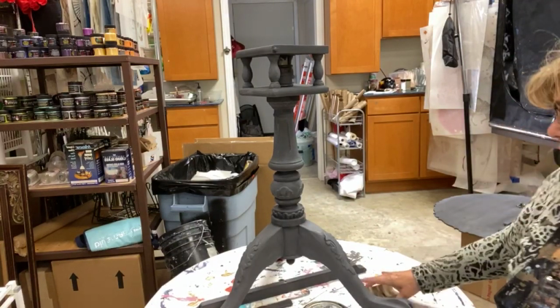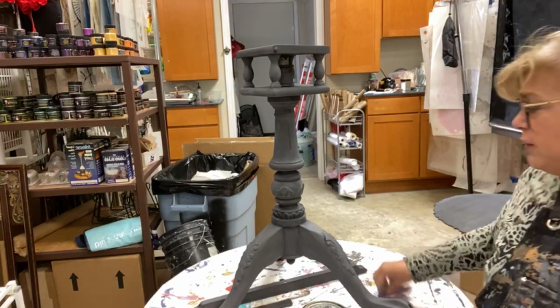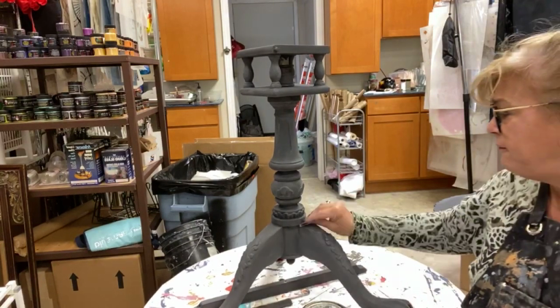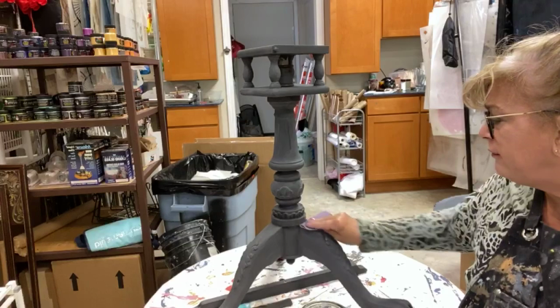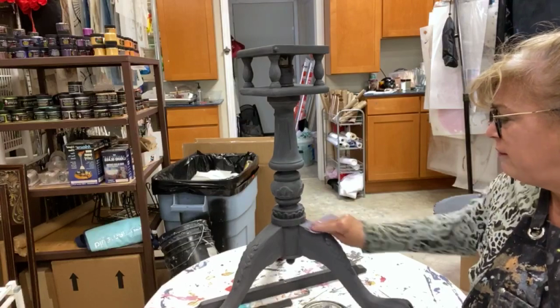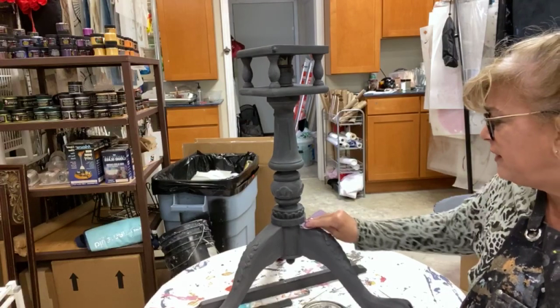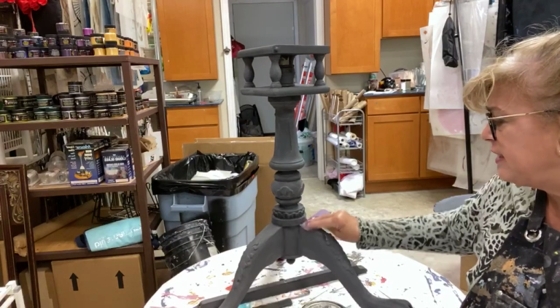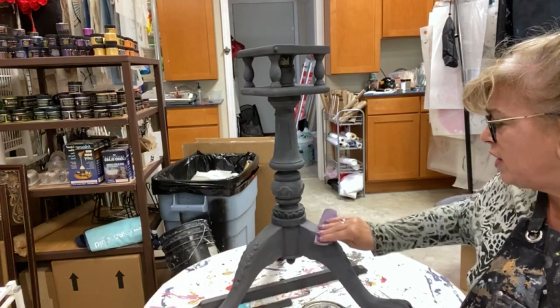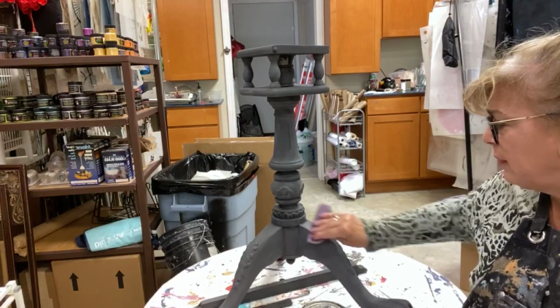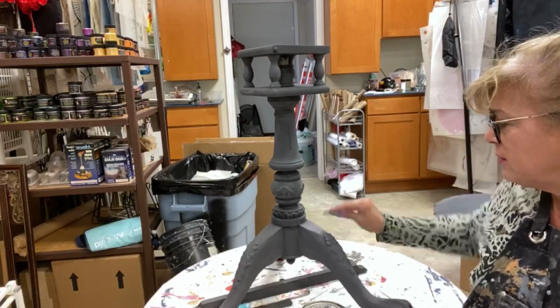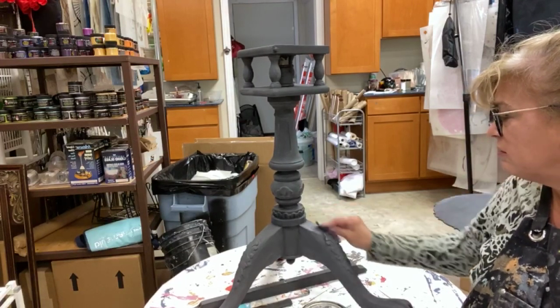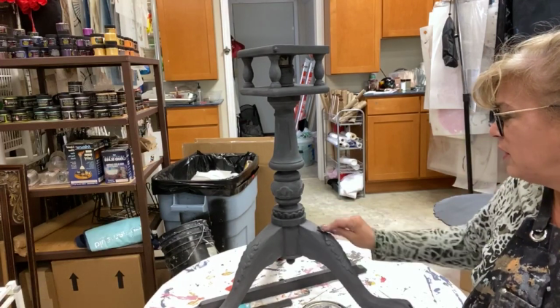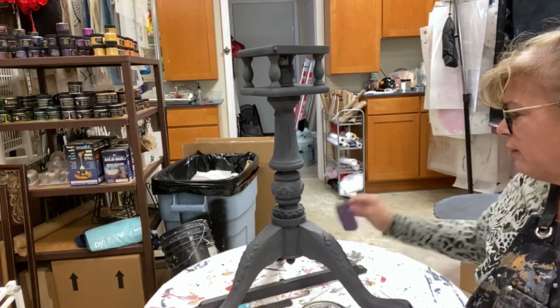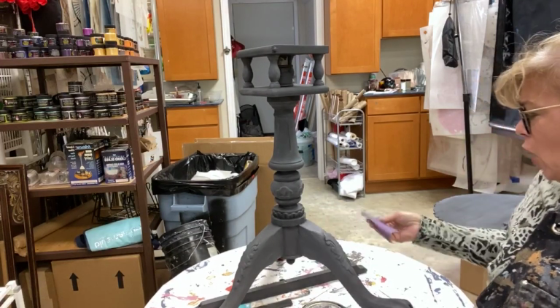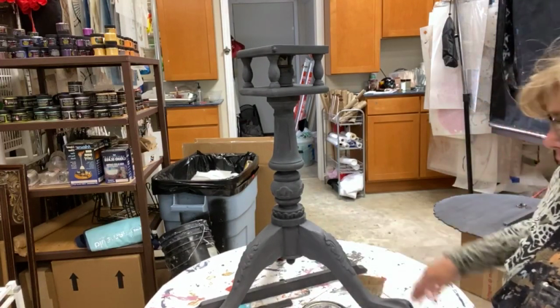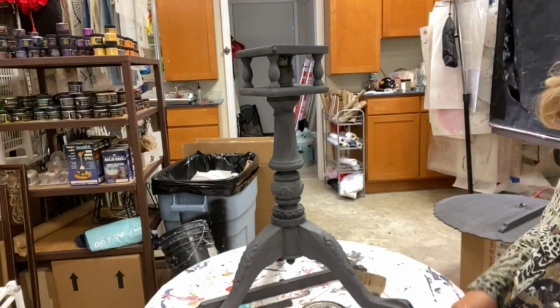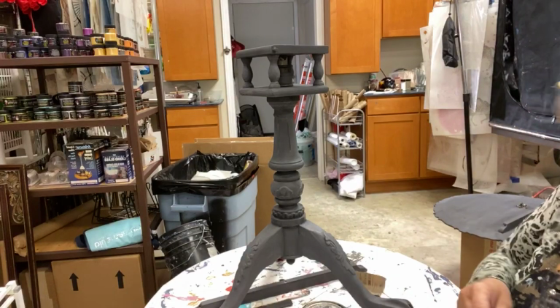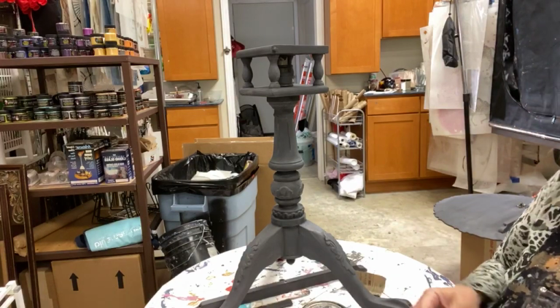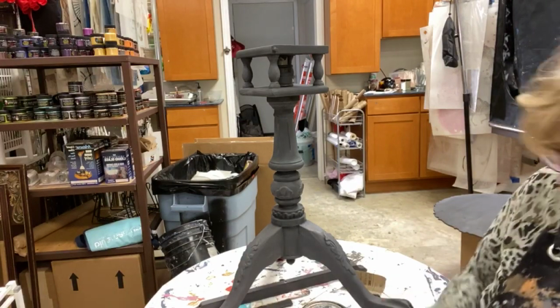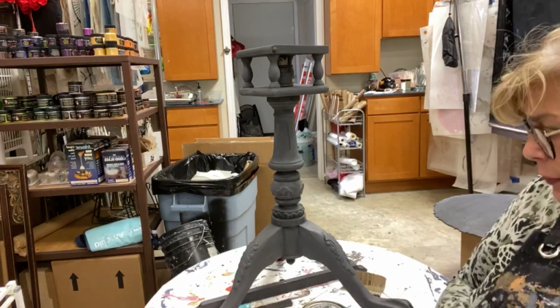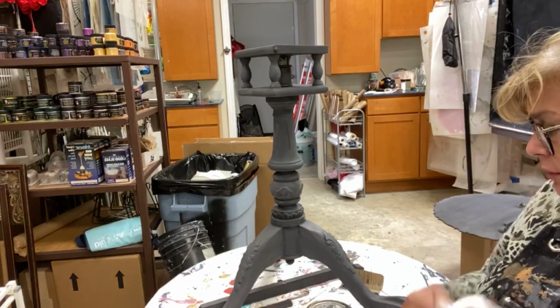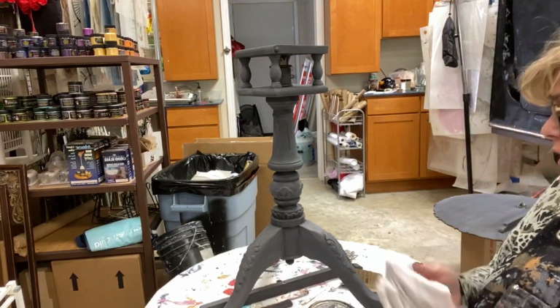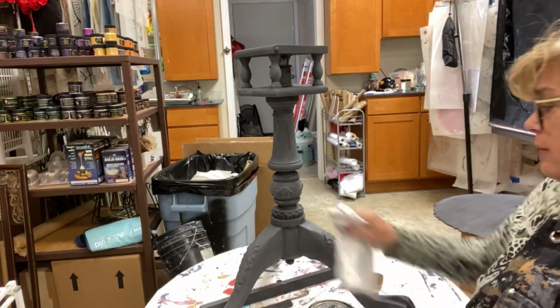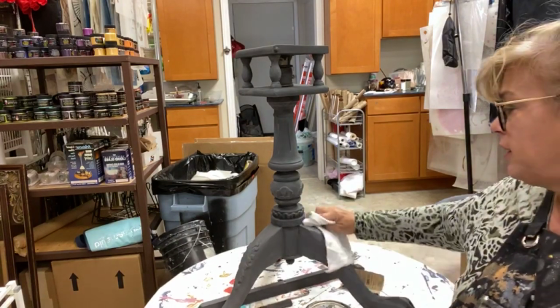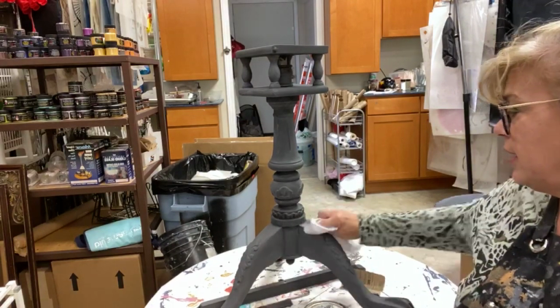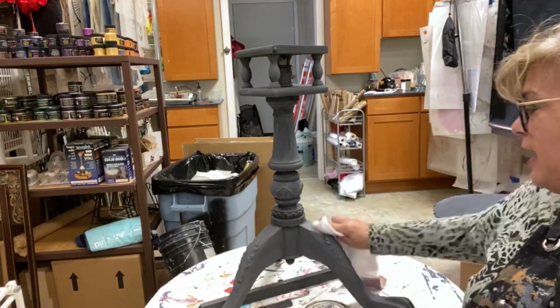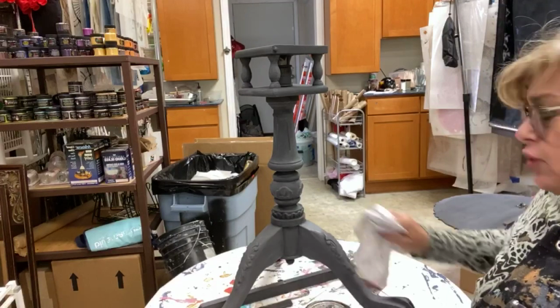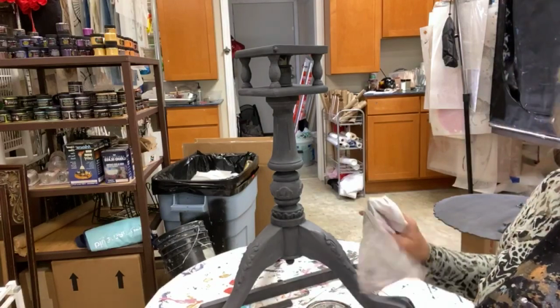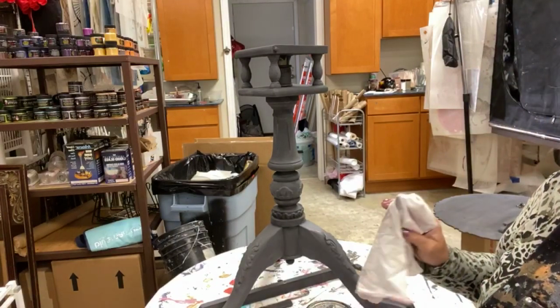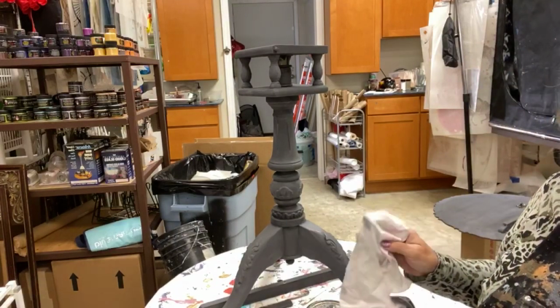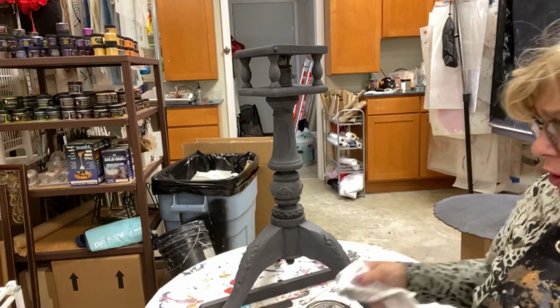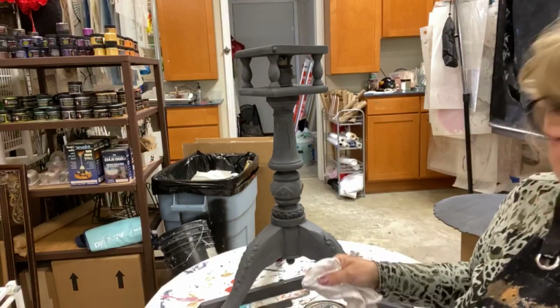And you get a very, very fine sawdust from it — or paint dust when you sand. Not a problem with any surfaces. It just really works nicely.